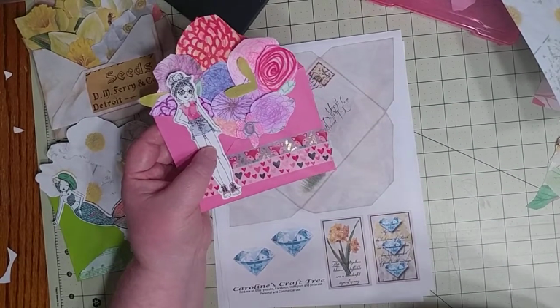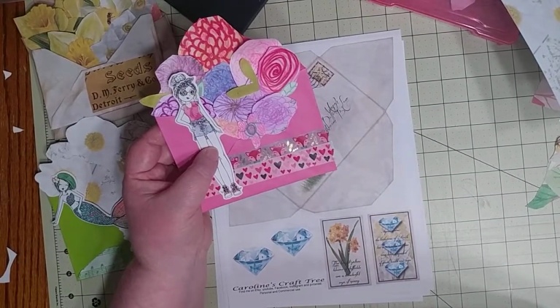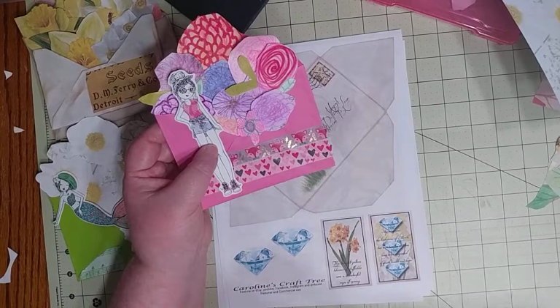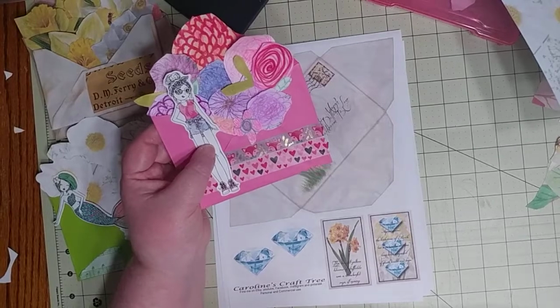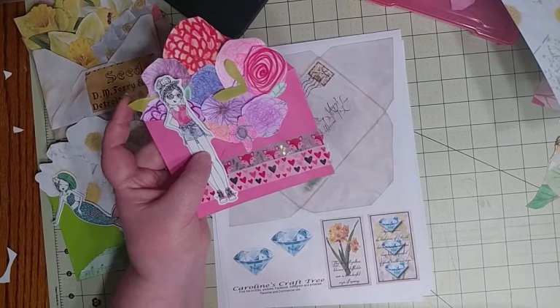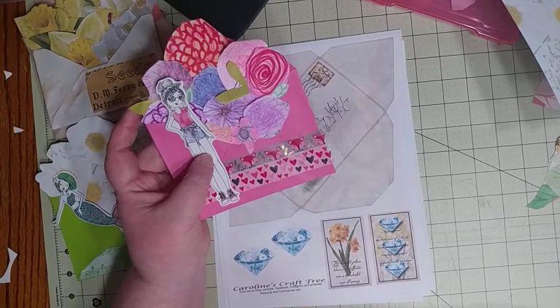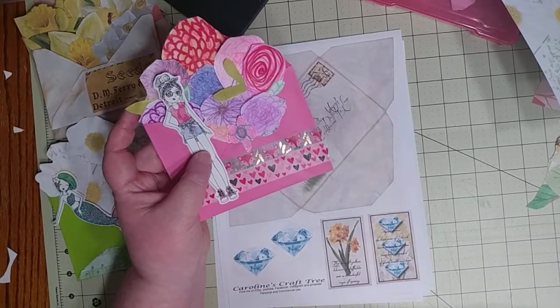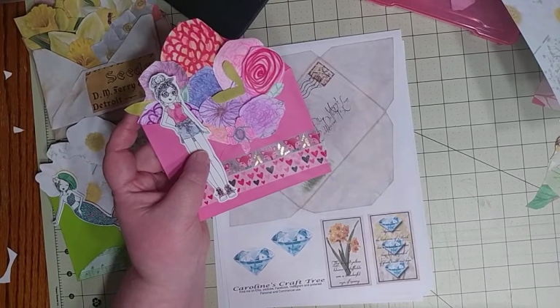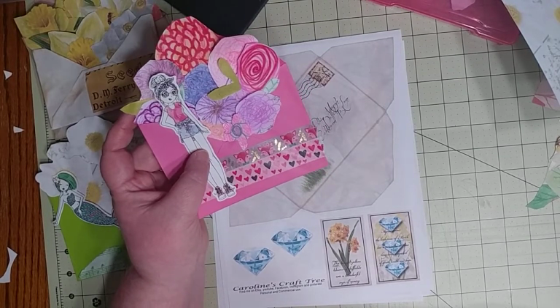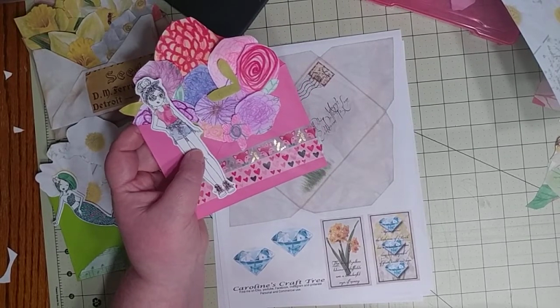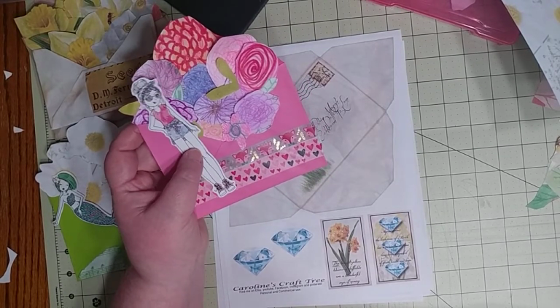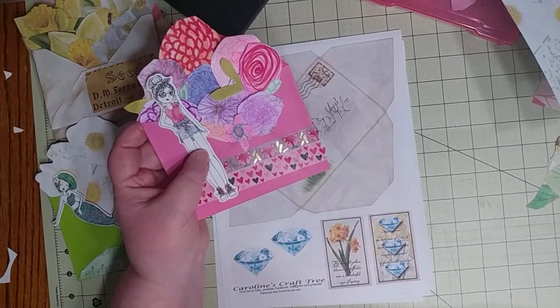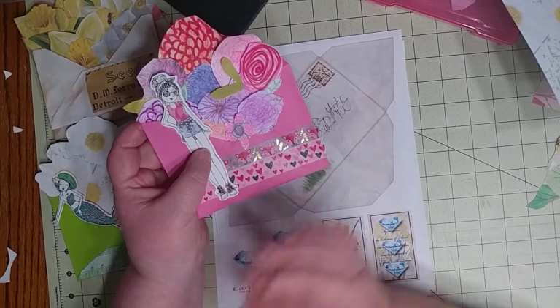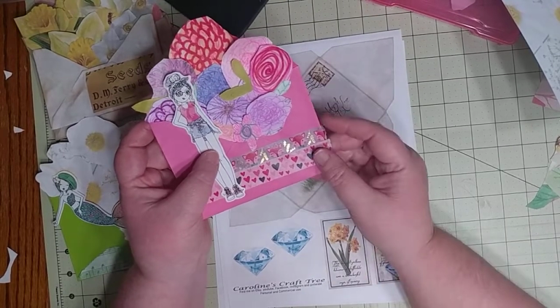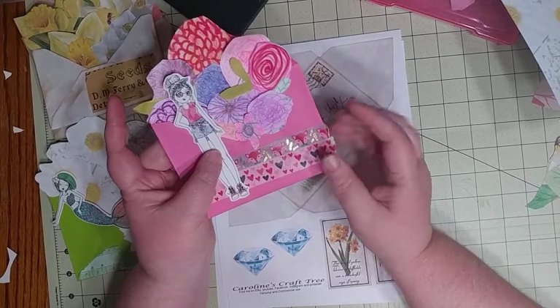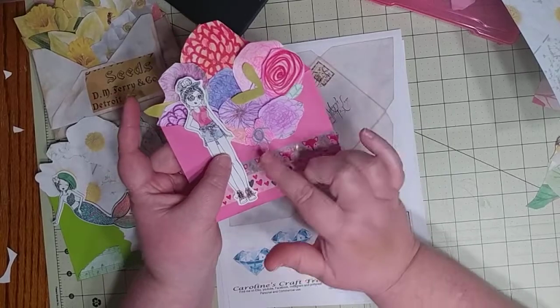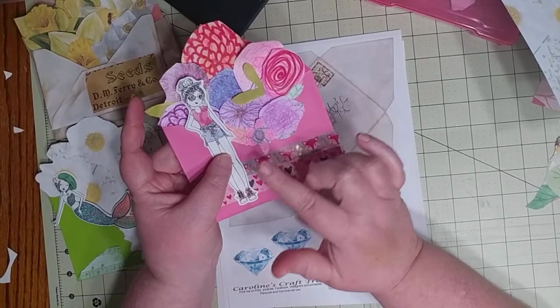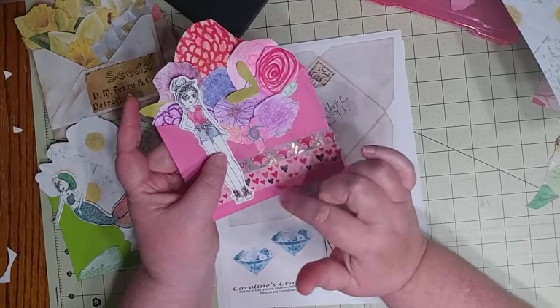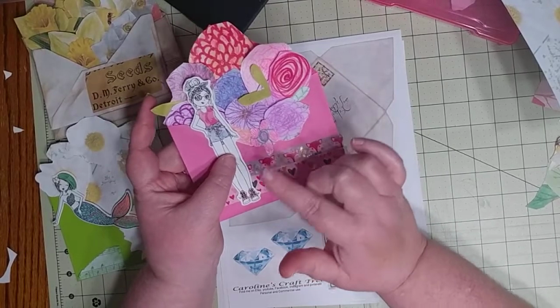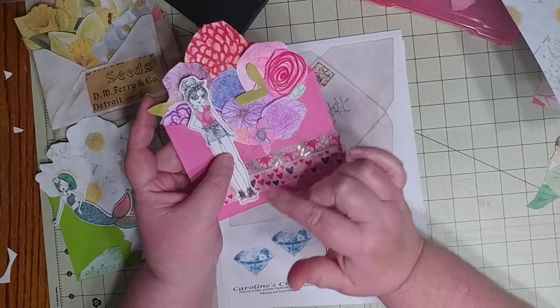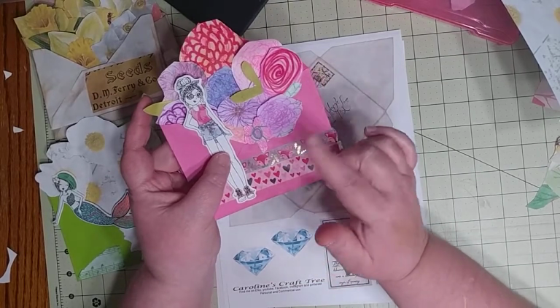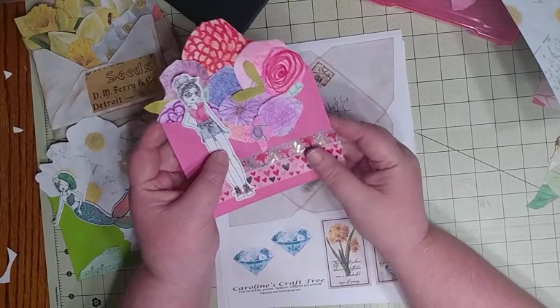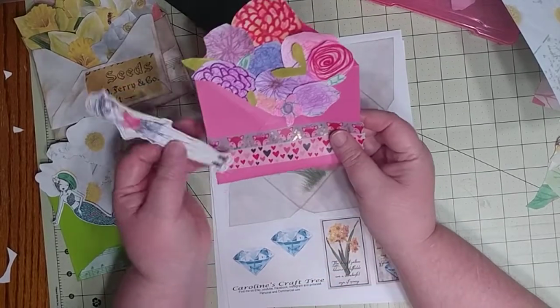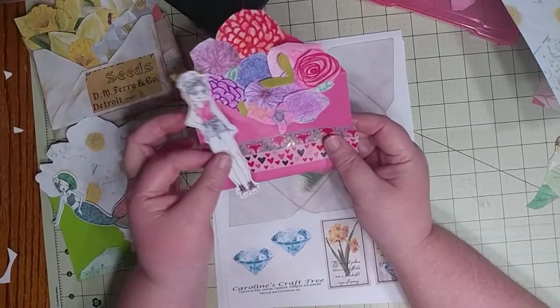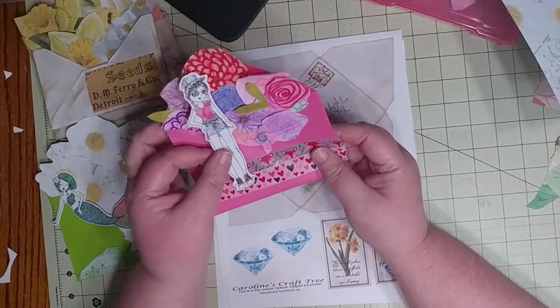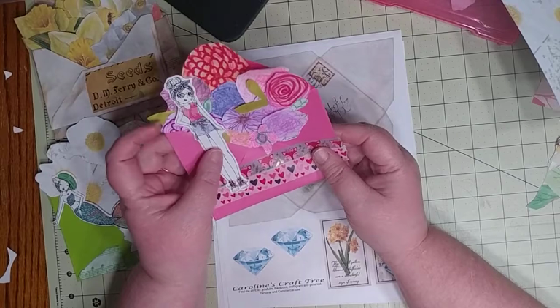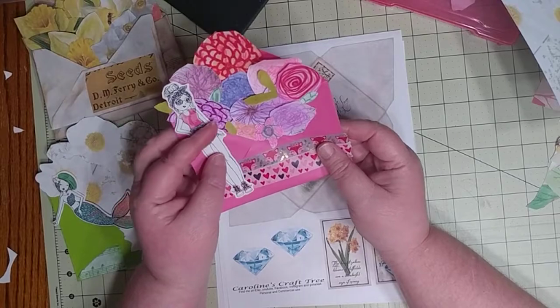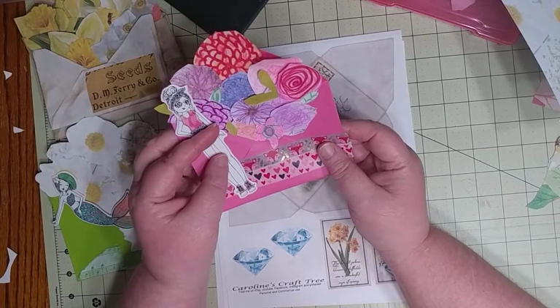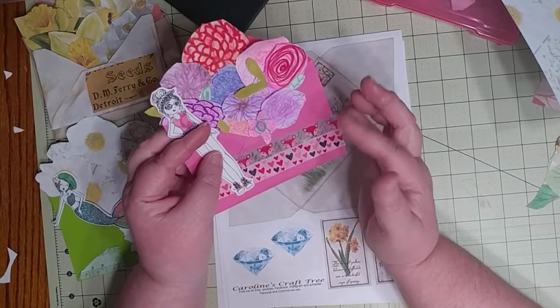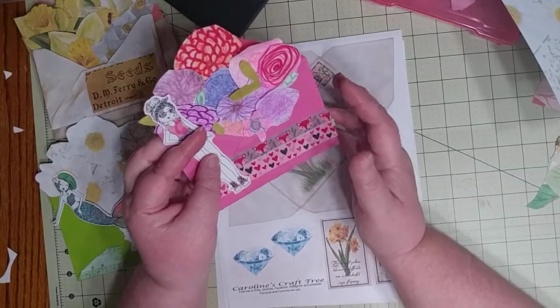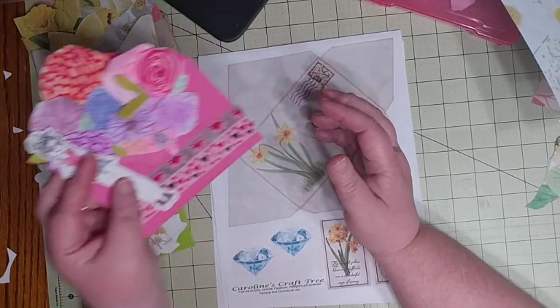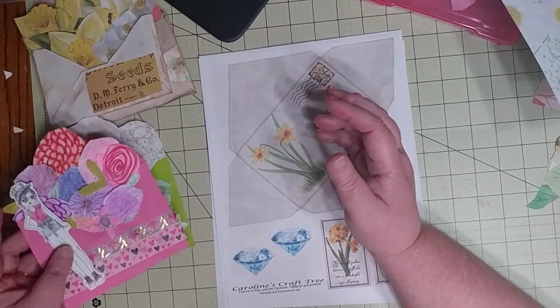So if there are some dads out there looking on YouTube trying to figure out what to do with the kids, they can do something fun like this — a little kid can draw their own paper dolls. The paper doll theme seems to be getting really big again.